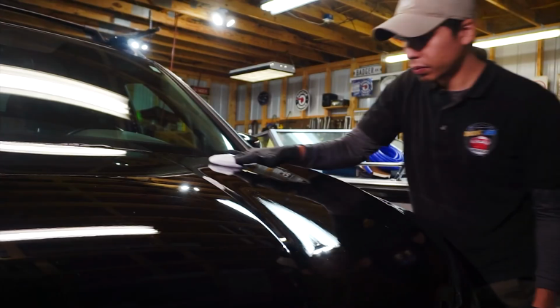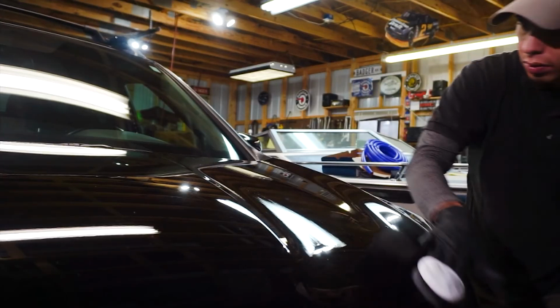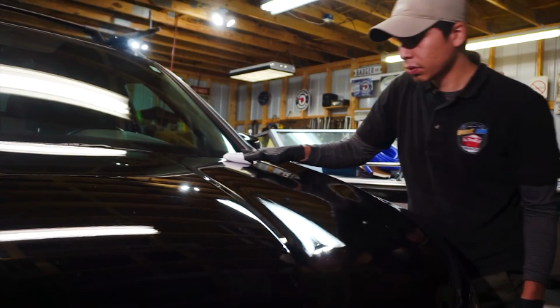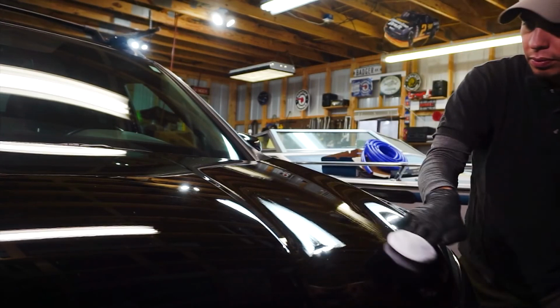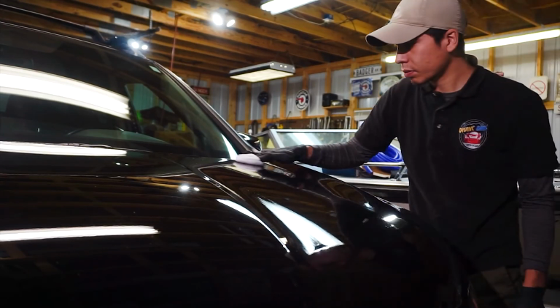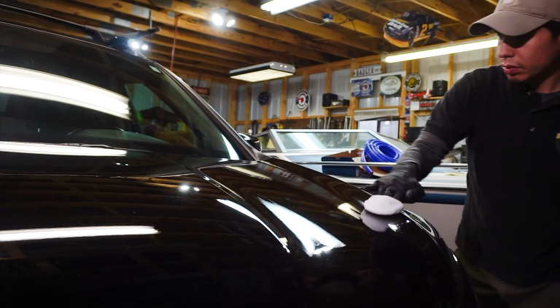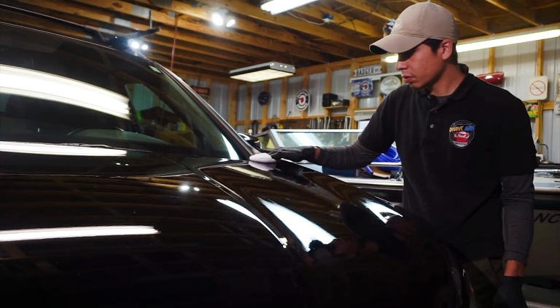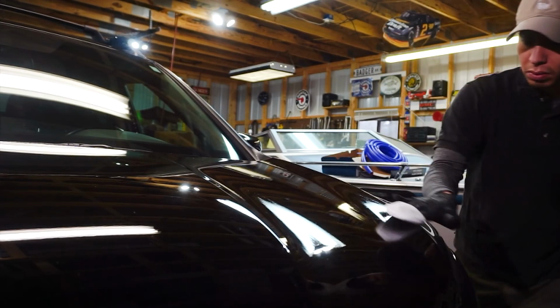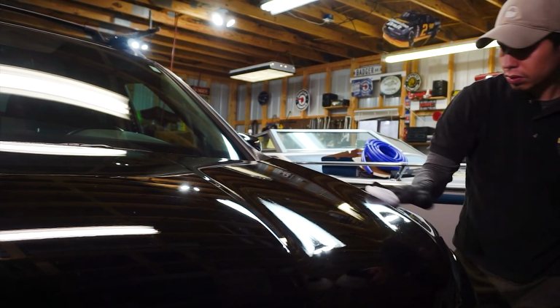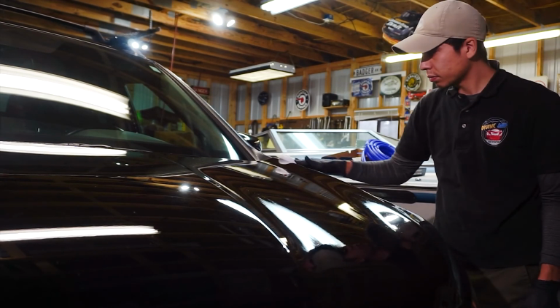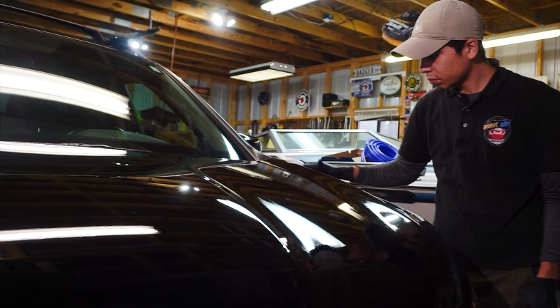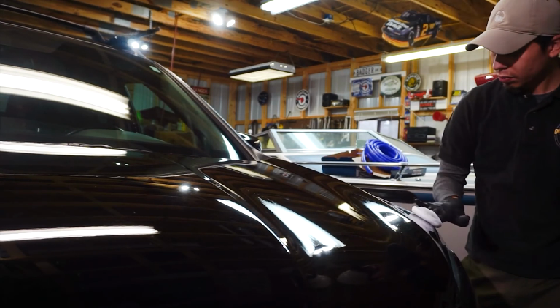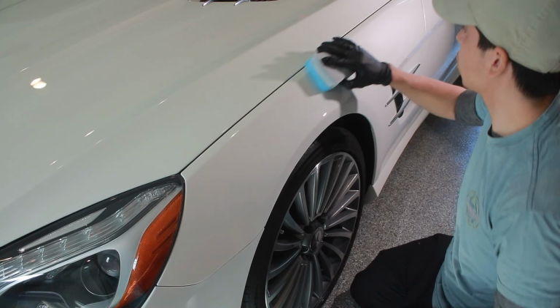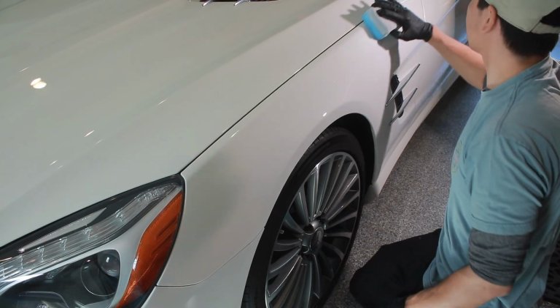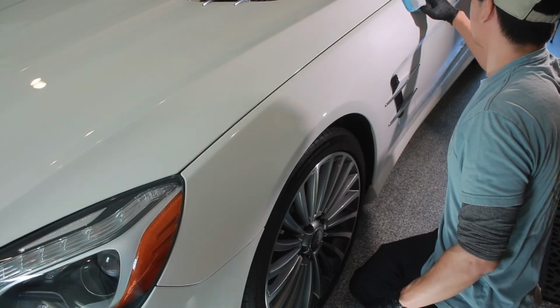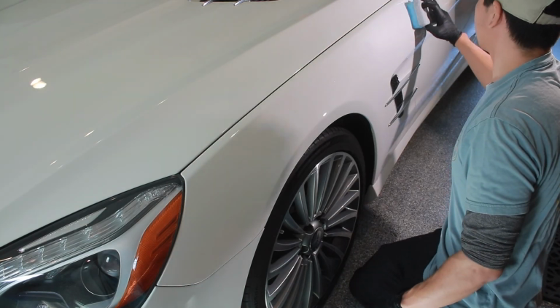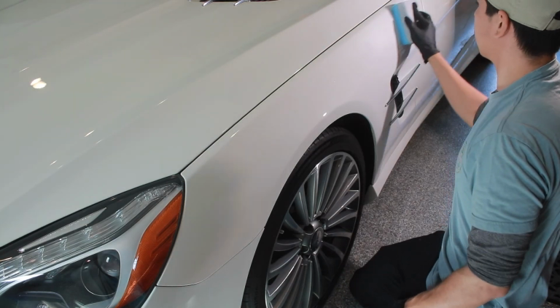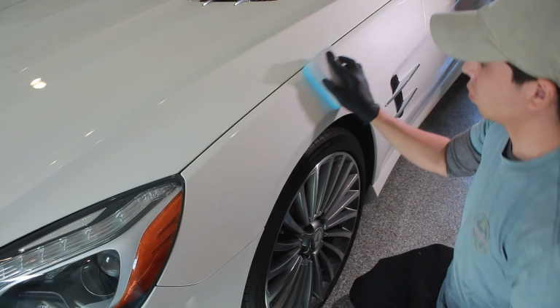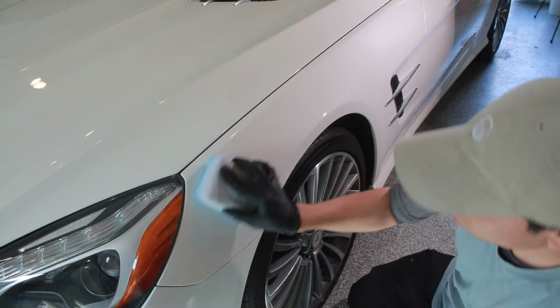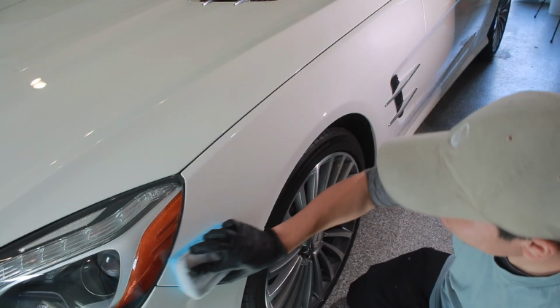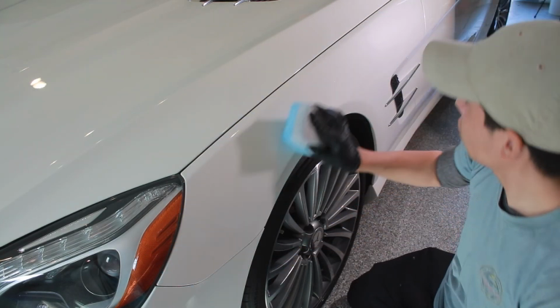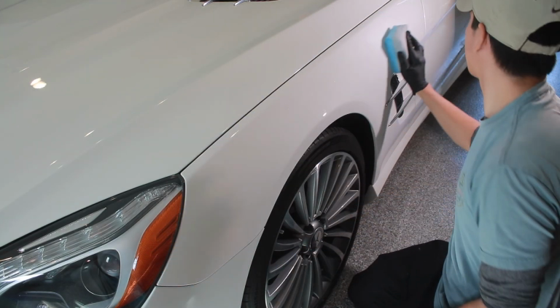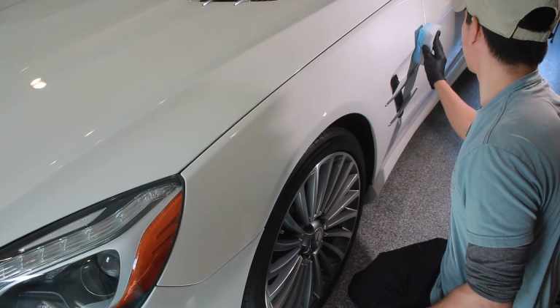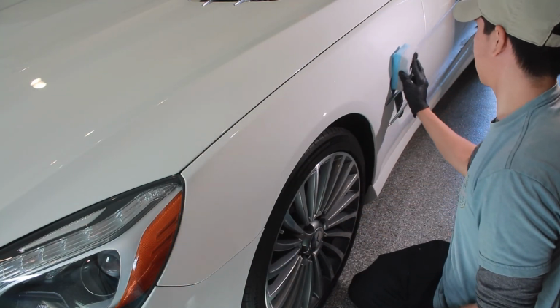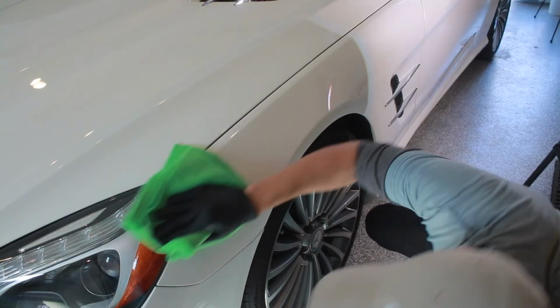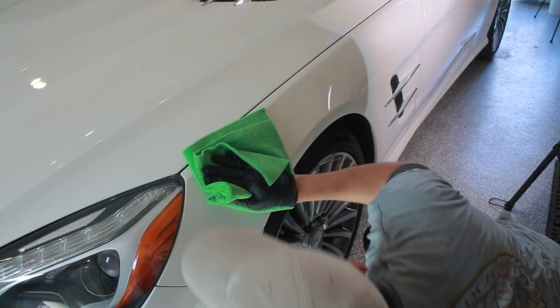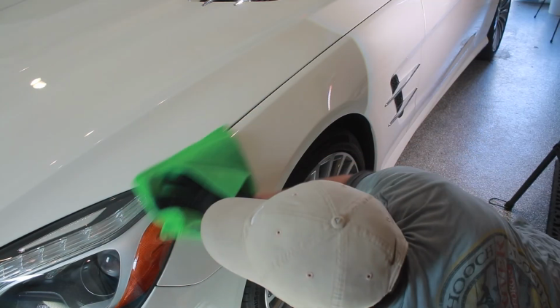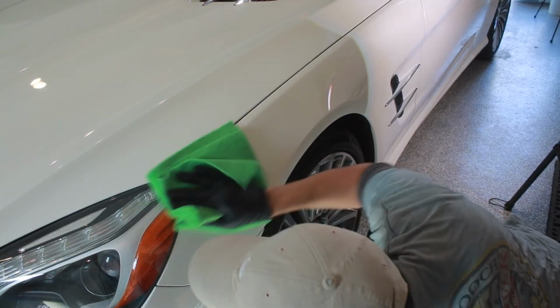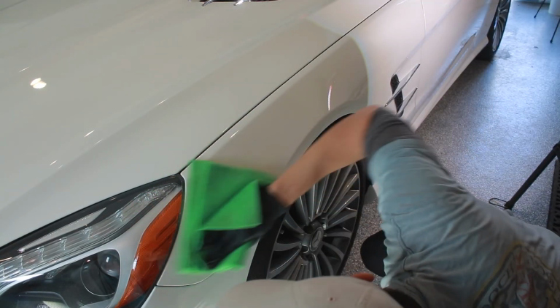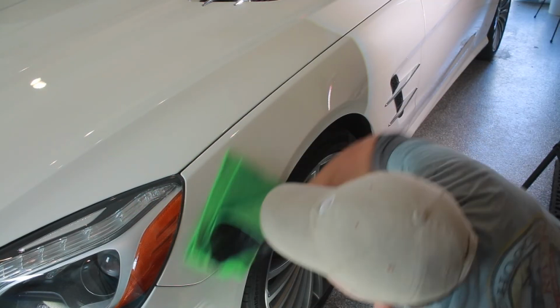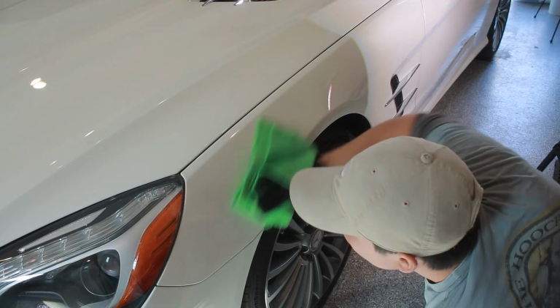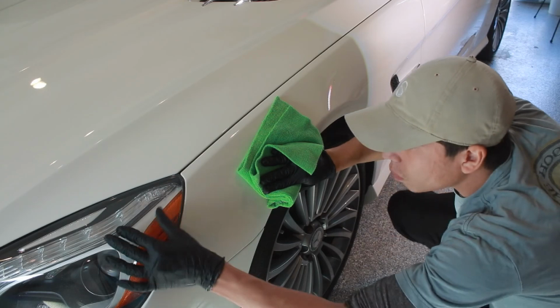Then finally, we actually apply the ceramic coating. The ceramic coating goes onto the paint, flashes to the paint — meaning it cures, it bonds — and then we remove it simply with a microfiber towel.